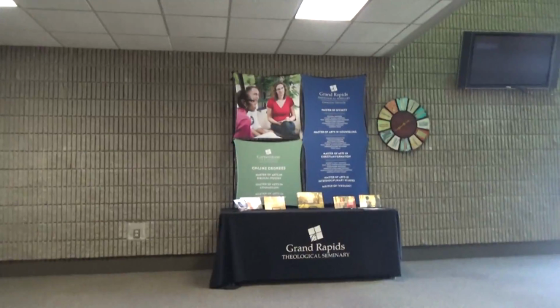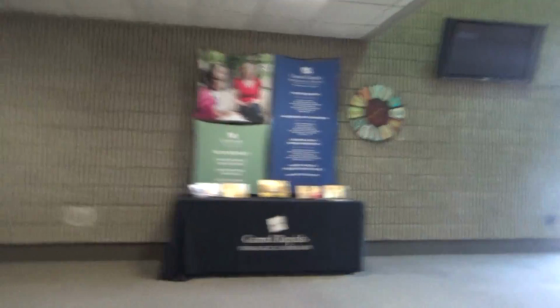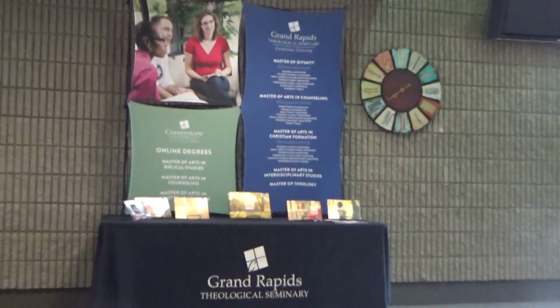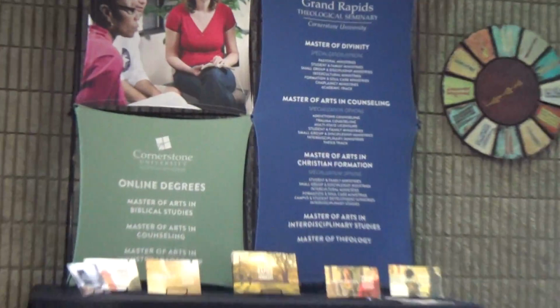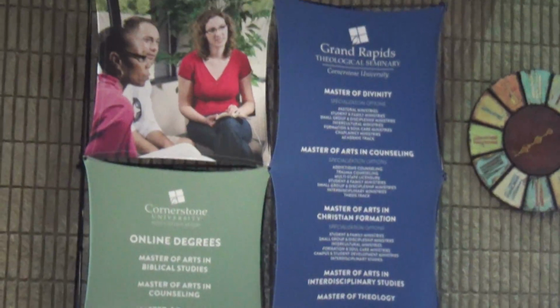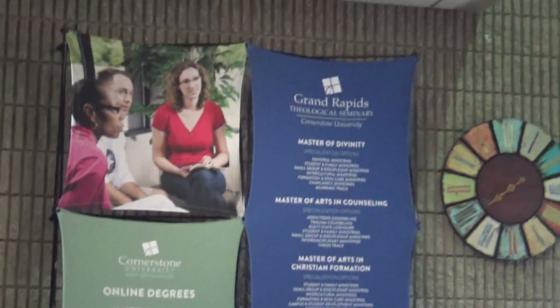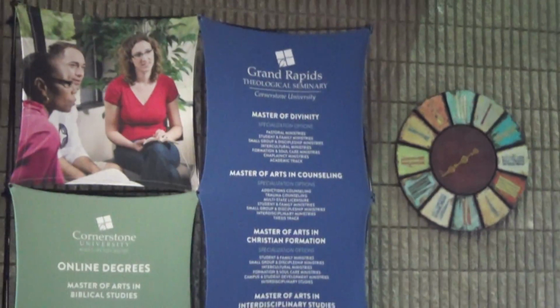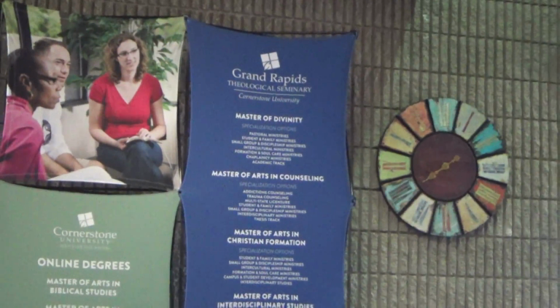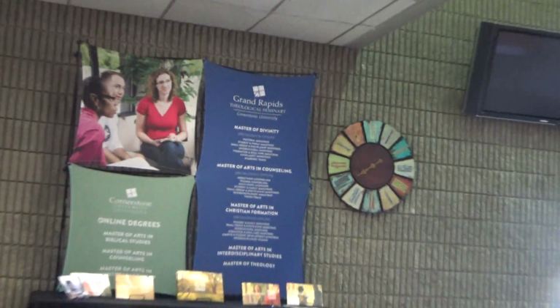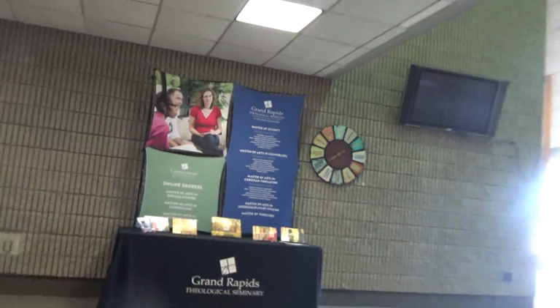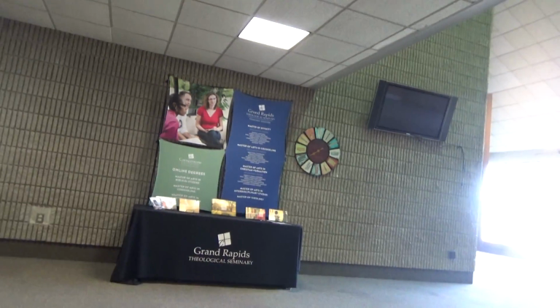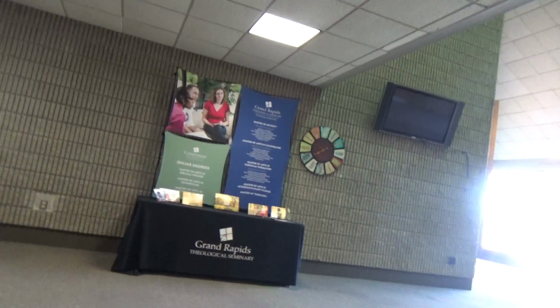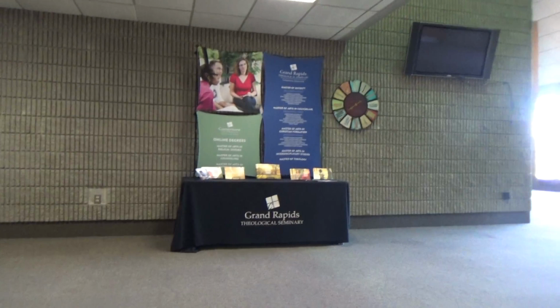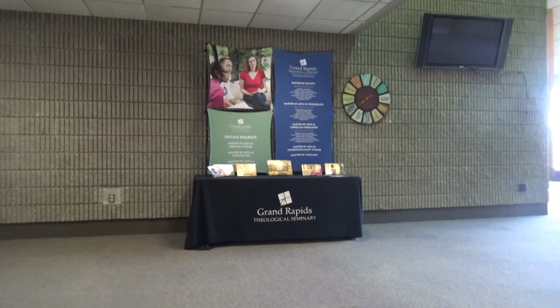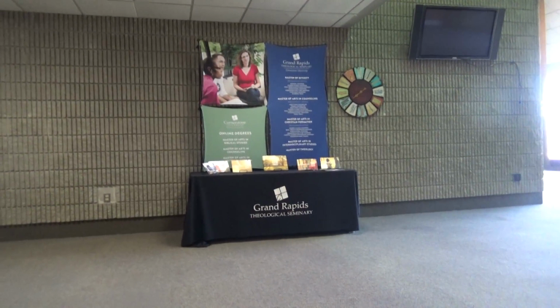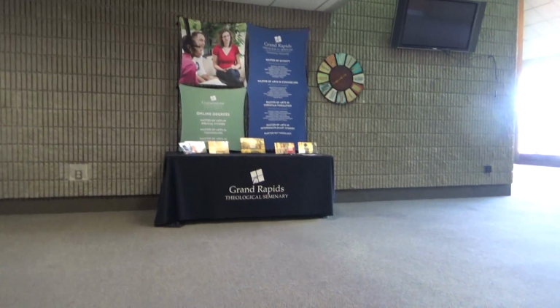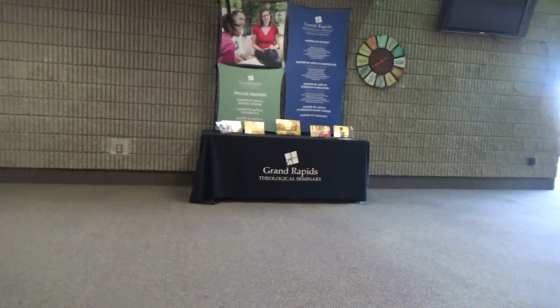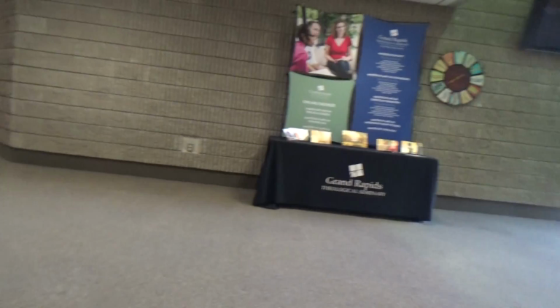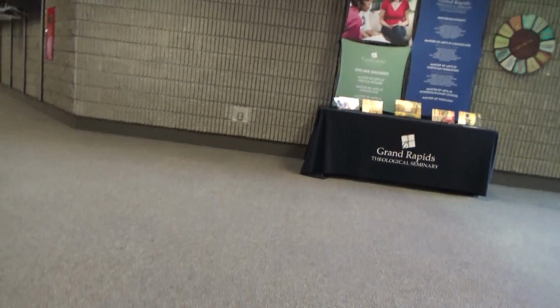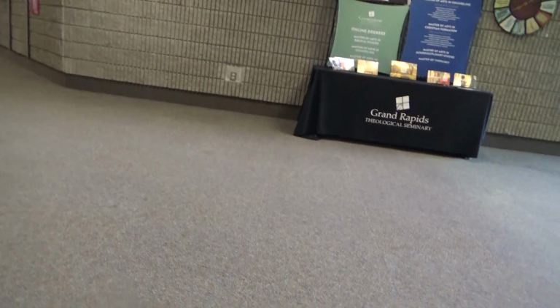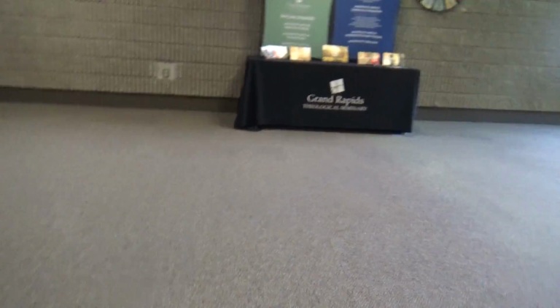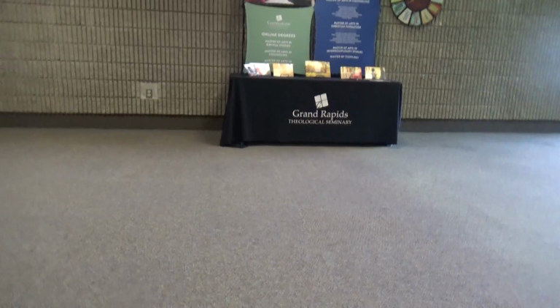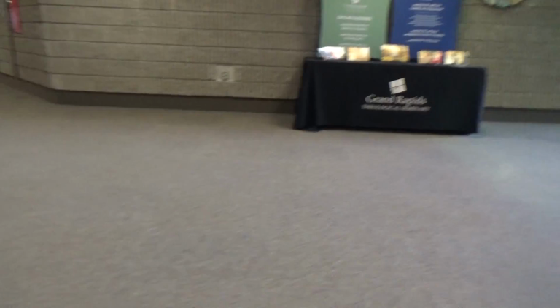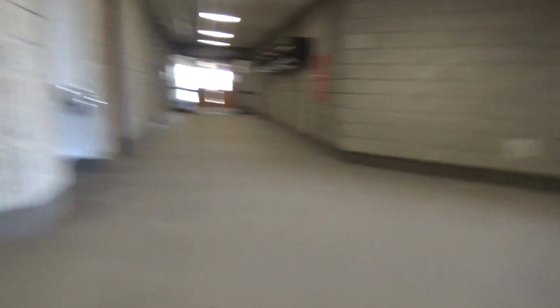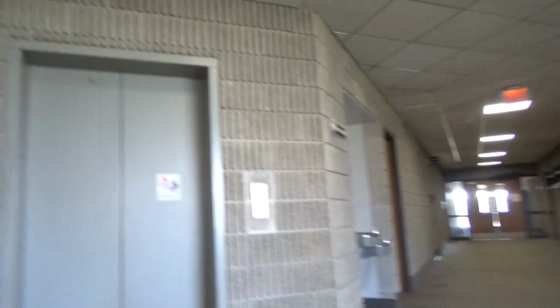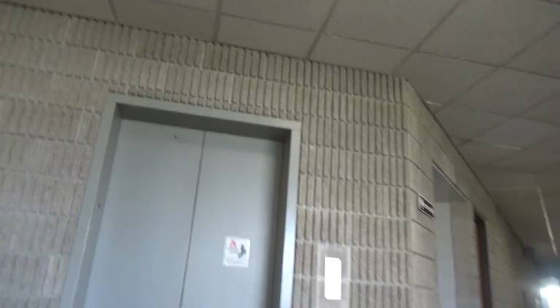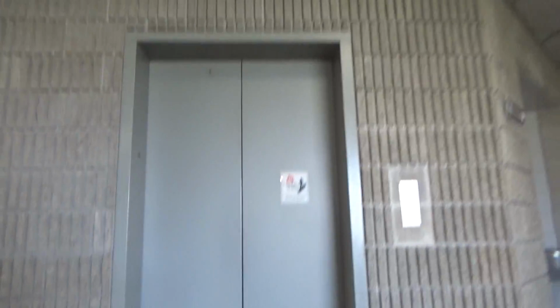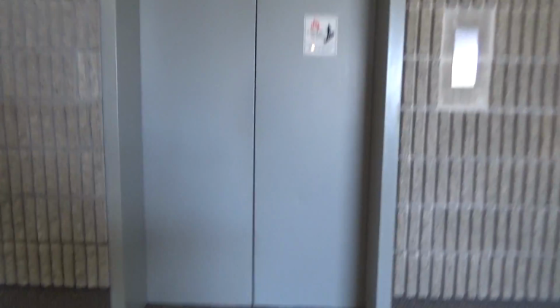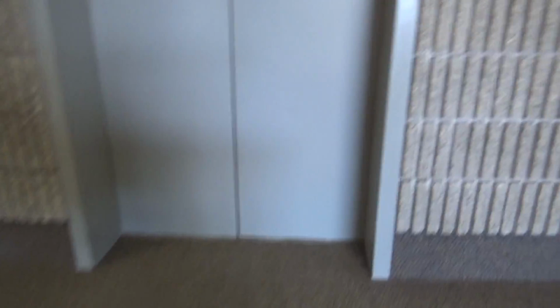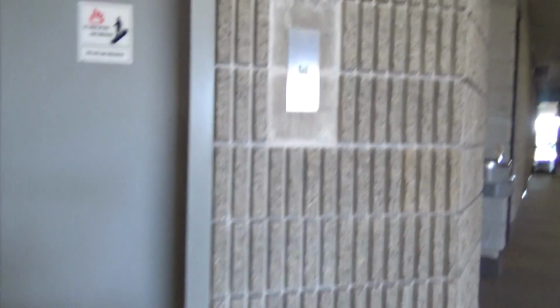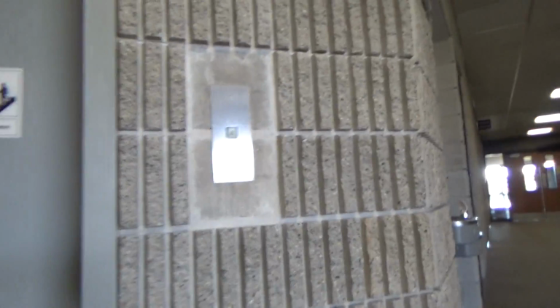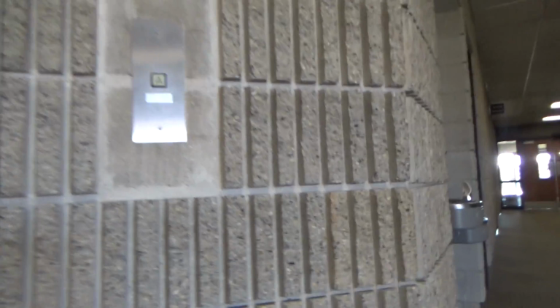We're here at the Grand Rapids Theoretical Cemetery here at Coruscant University, here in Grand Rapids, Michigan. We've got an original Montgomery TMP.